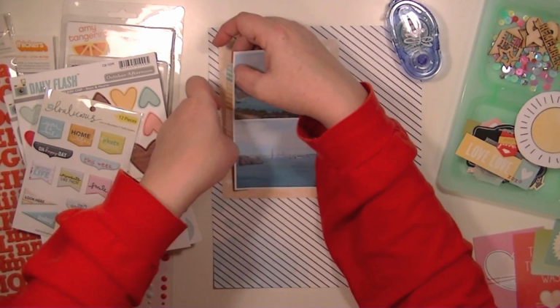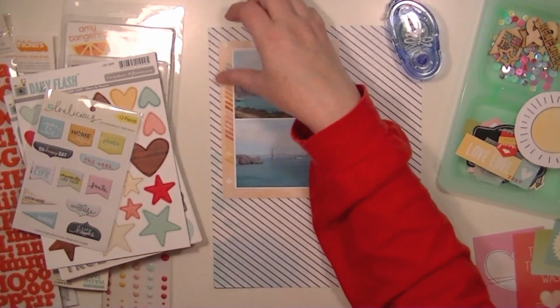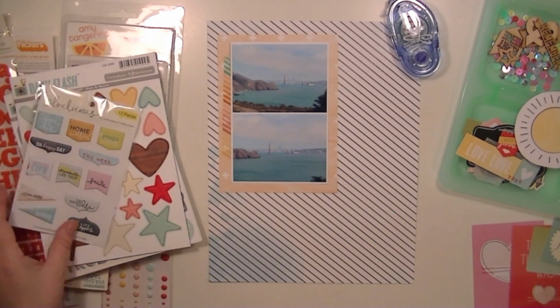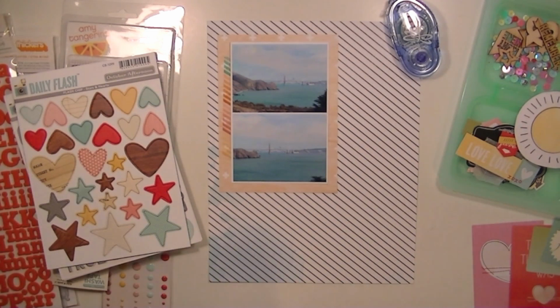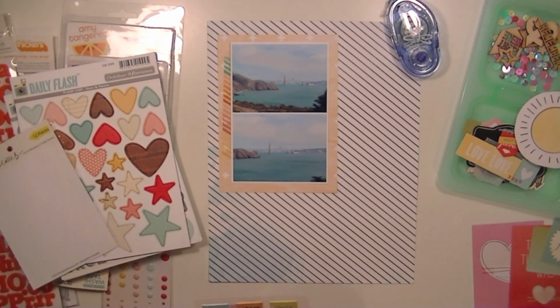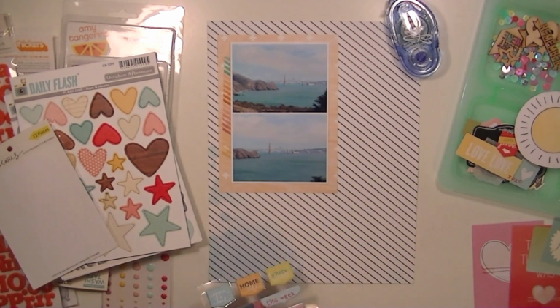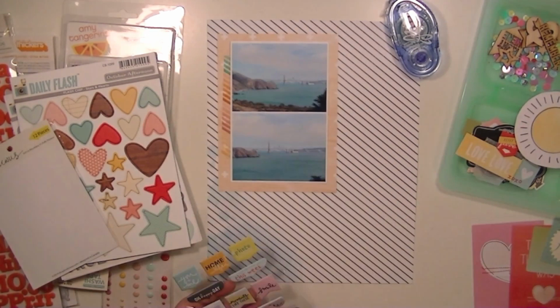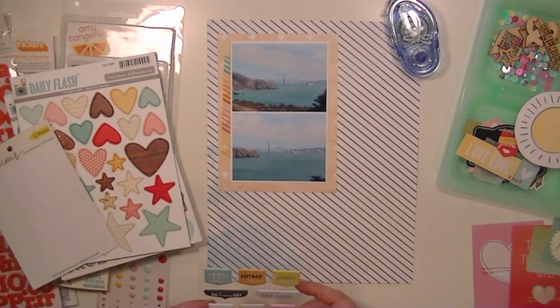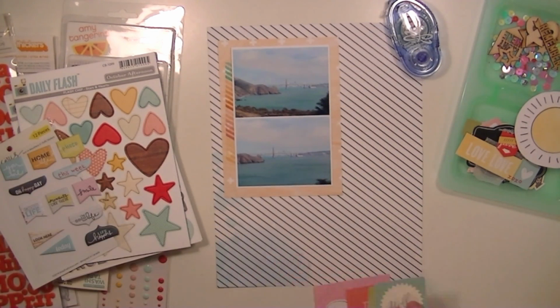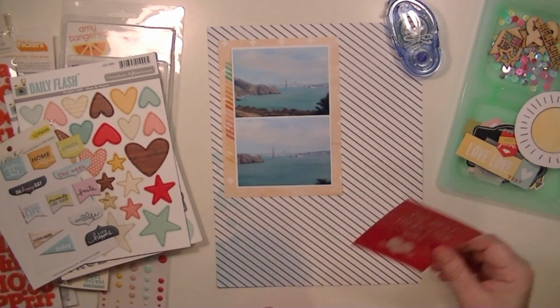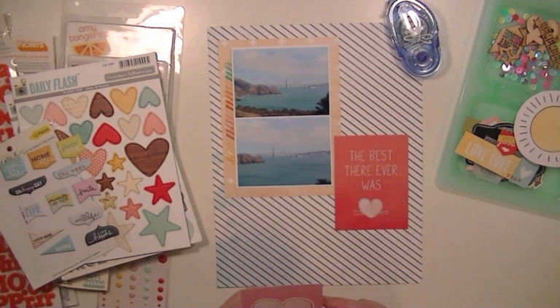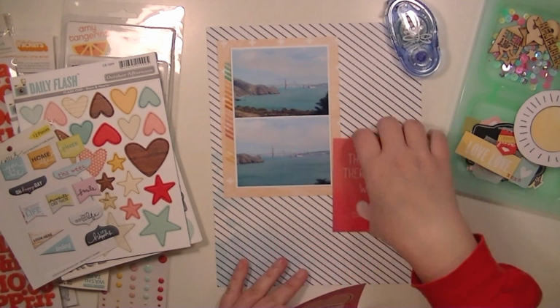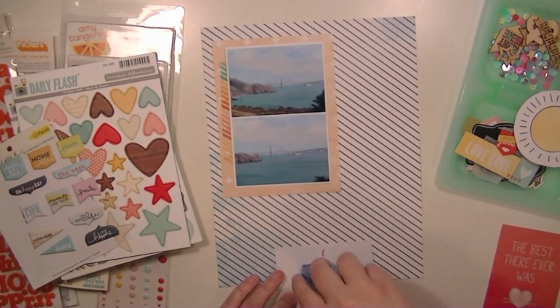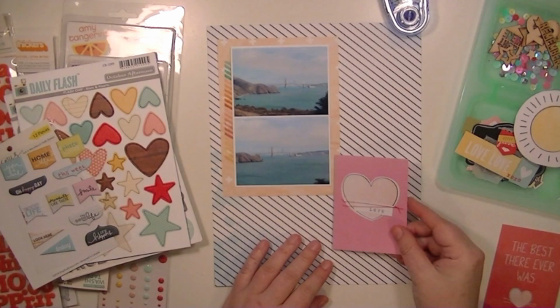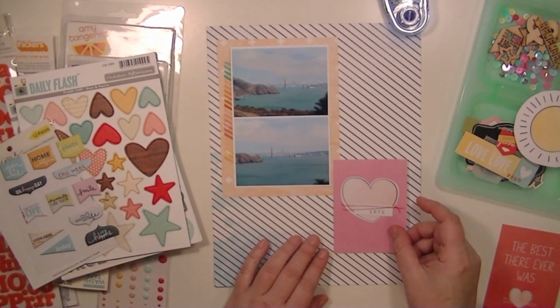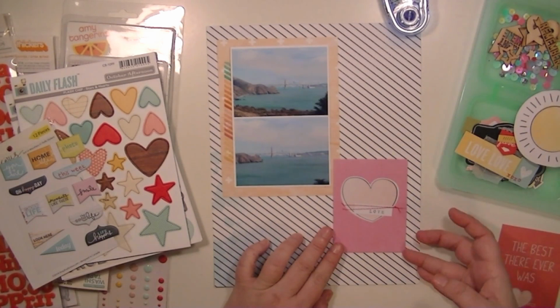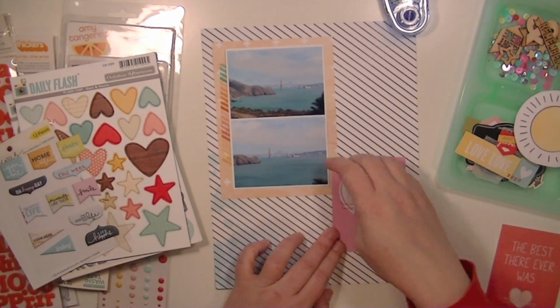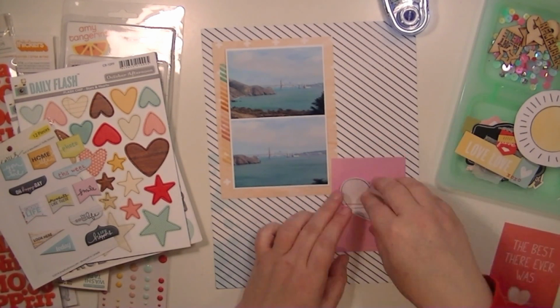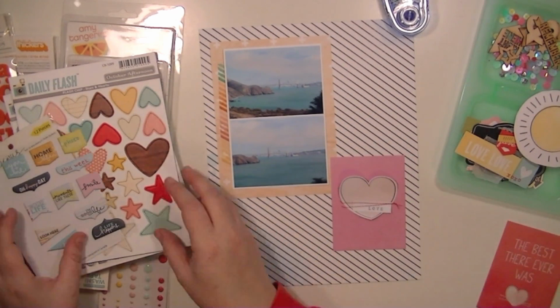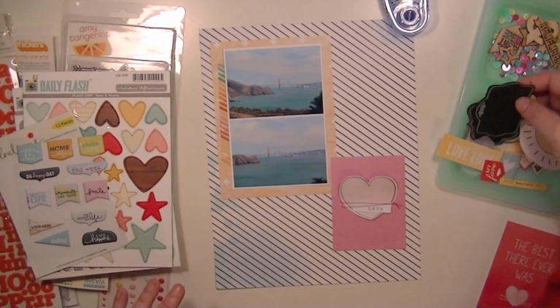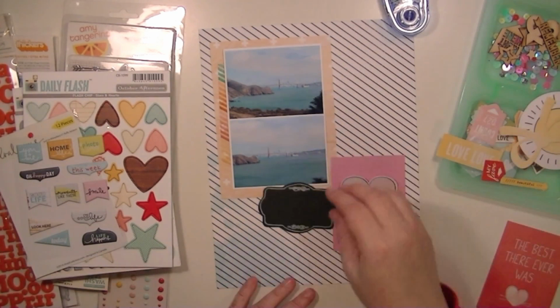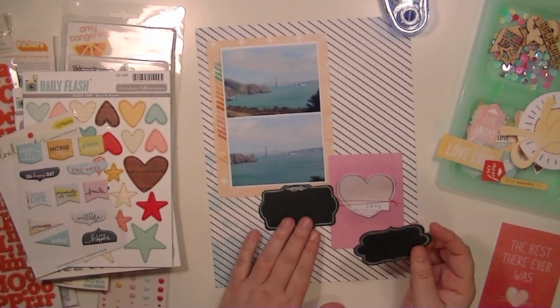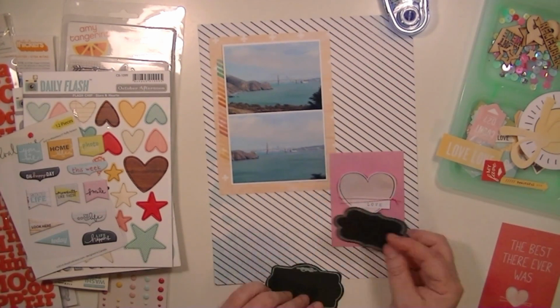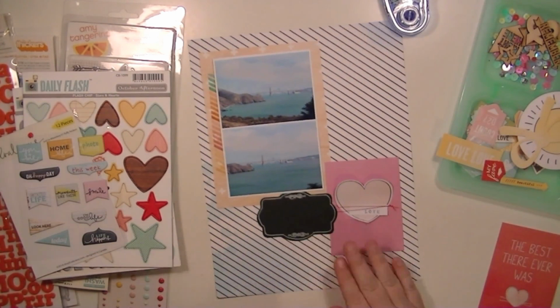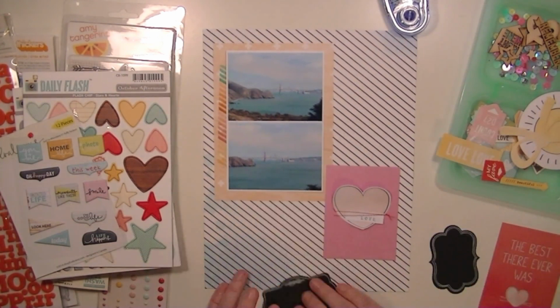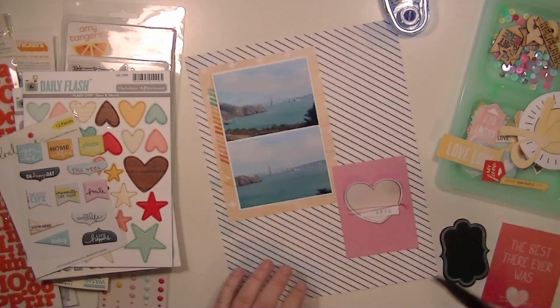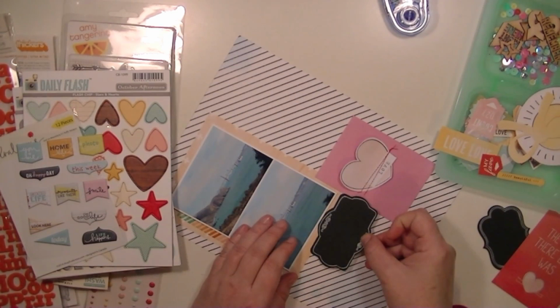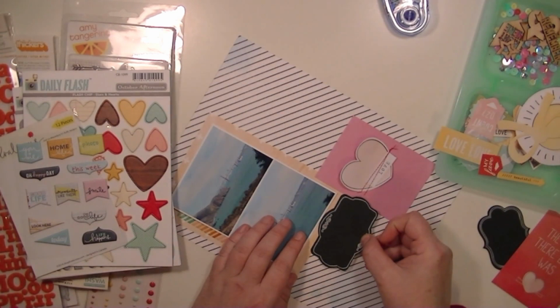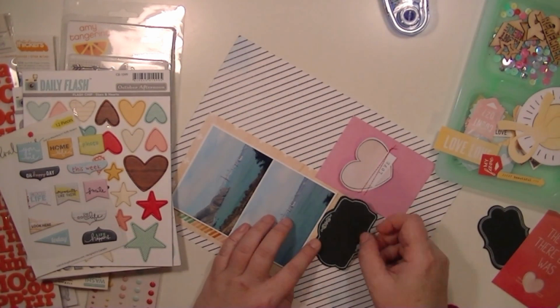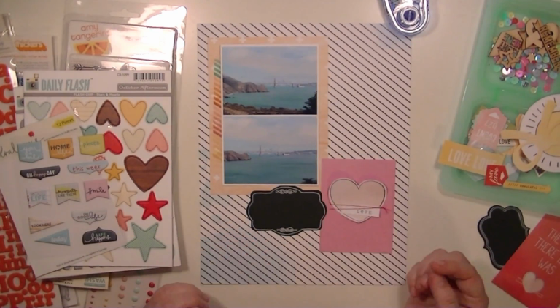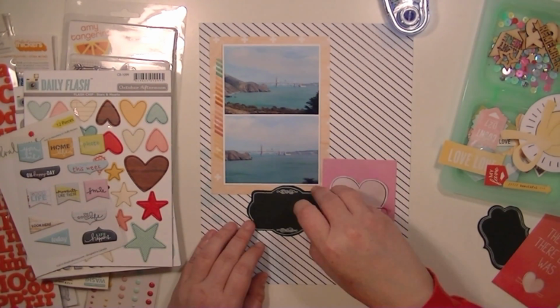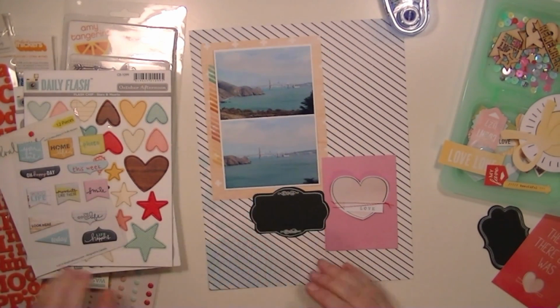I'm going to go through and pick which journaling card I want to use. I end up using the pink one with the stitching on it. And then I love these chalk labels, so I'm going to go ahead and stick that down also.